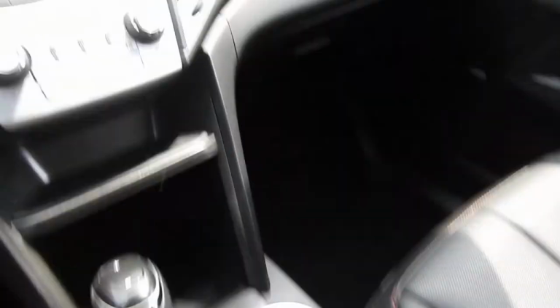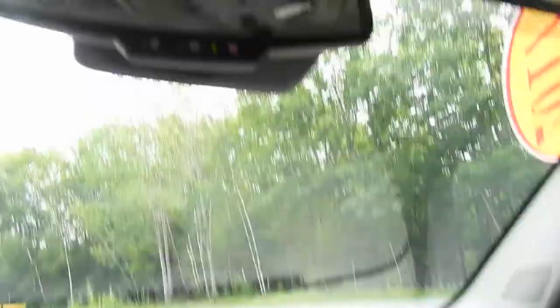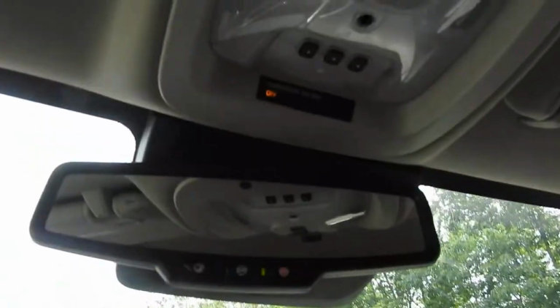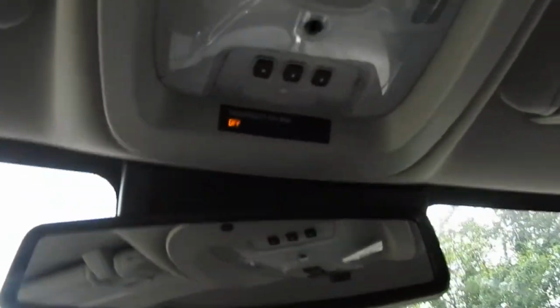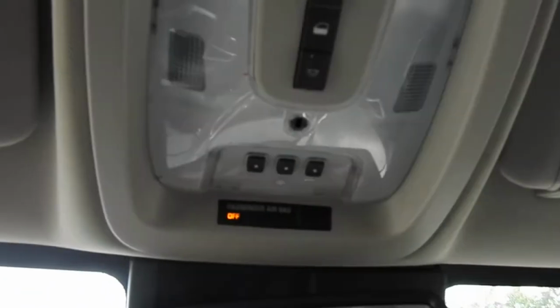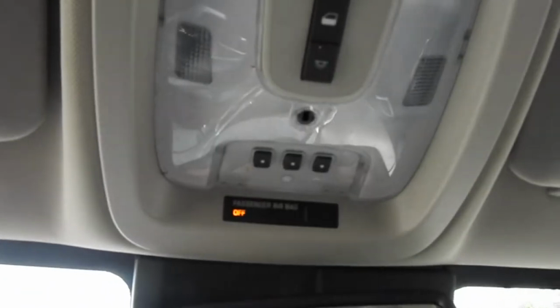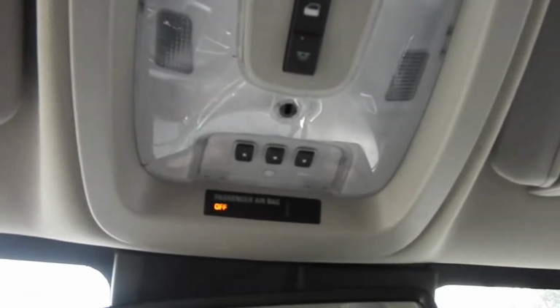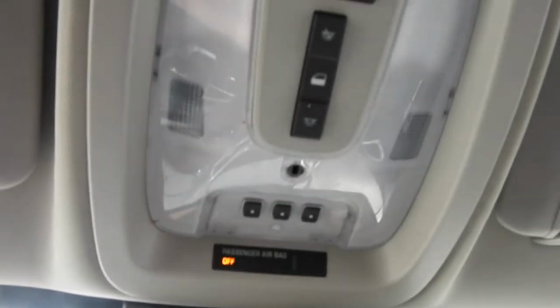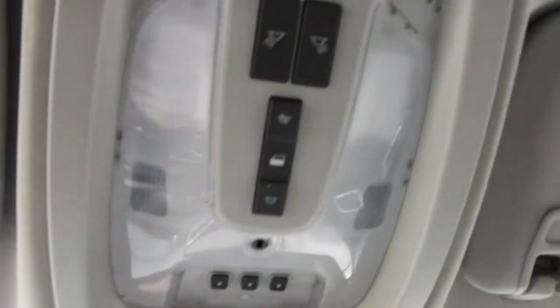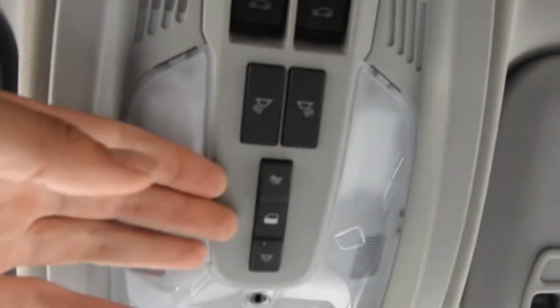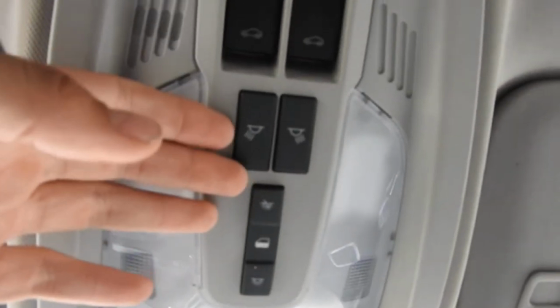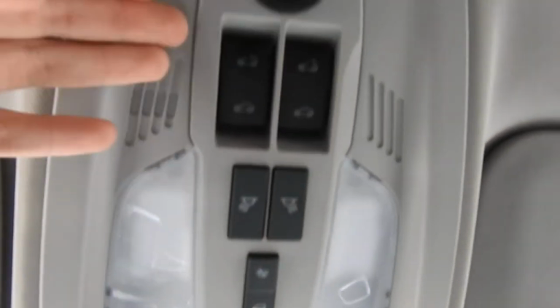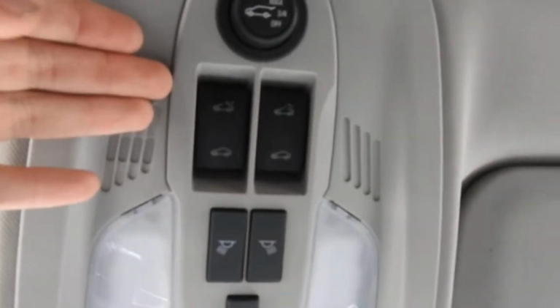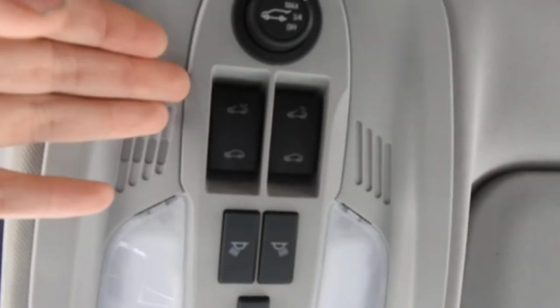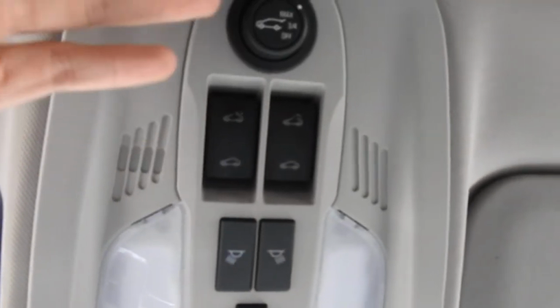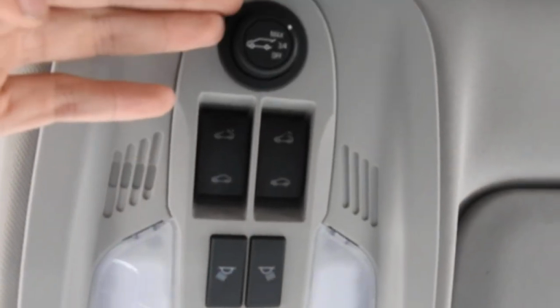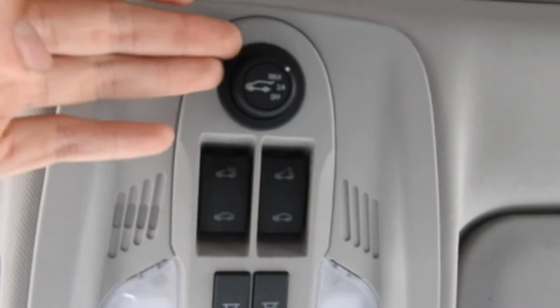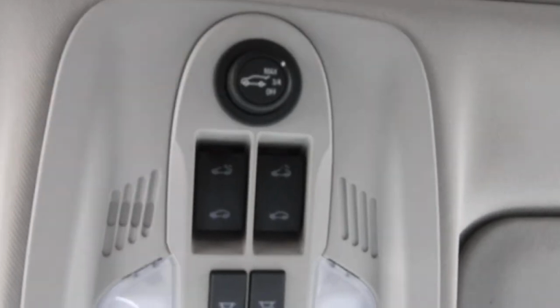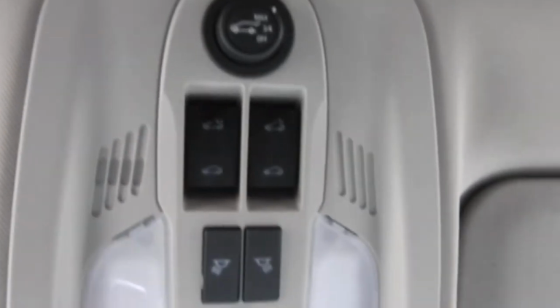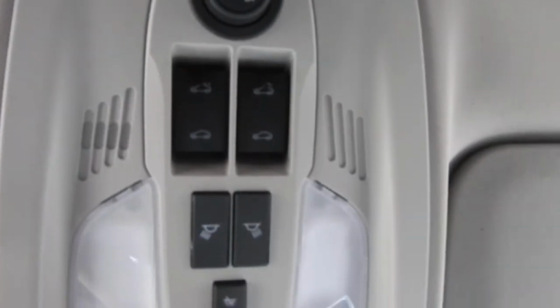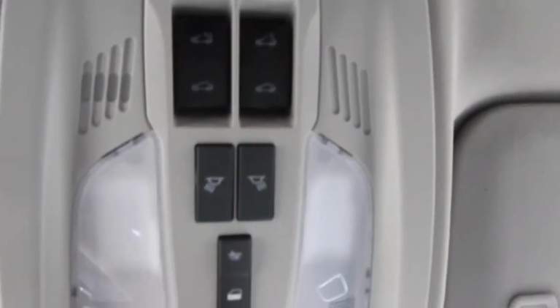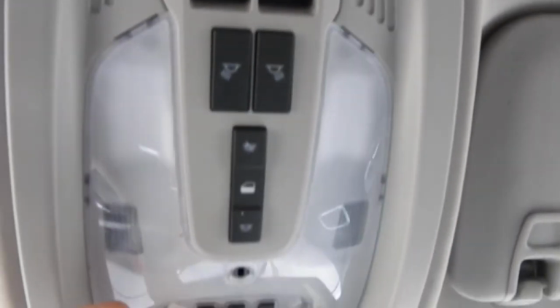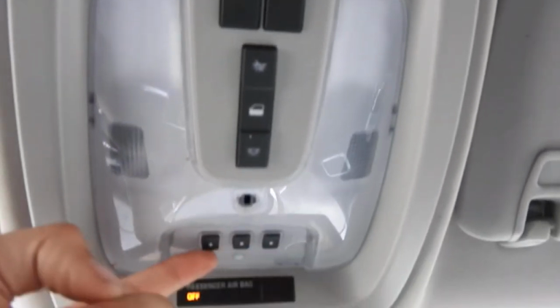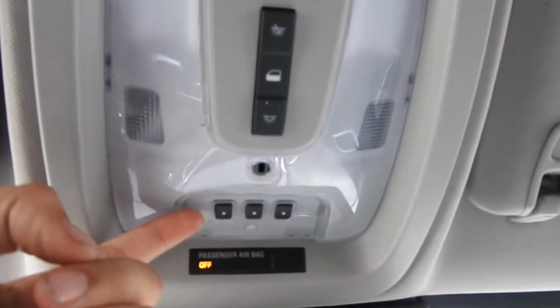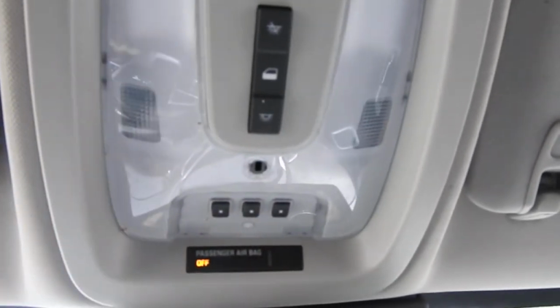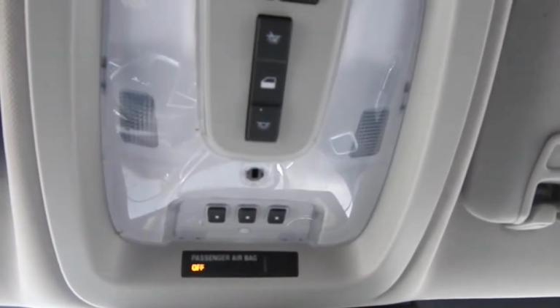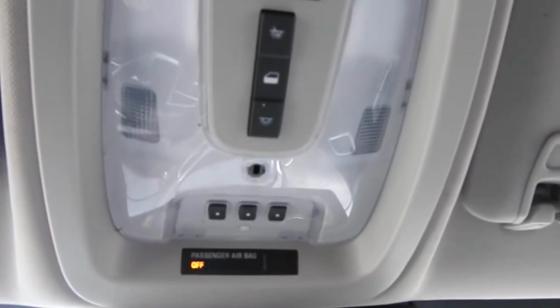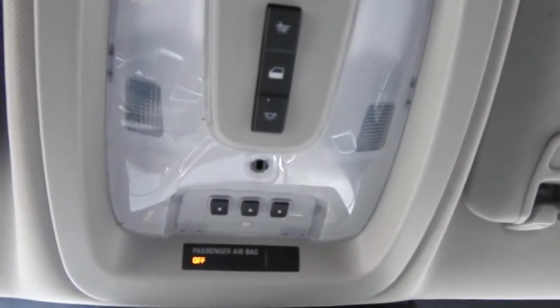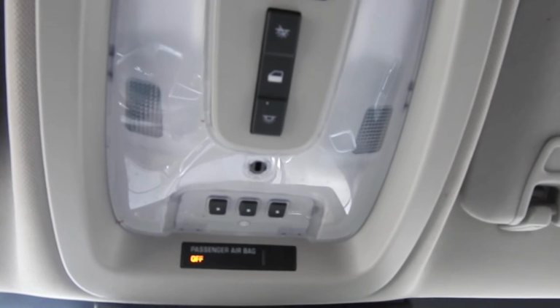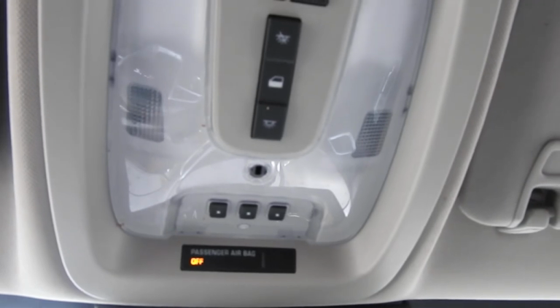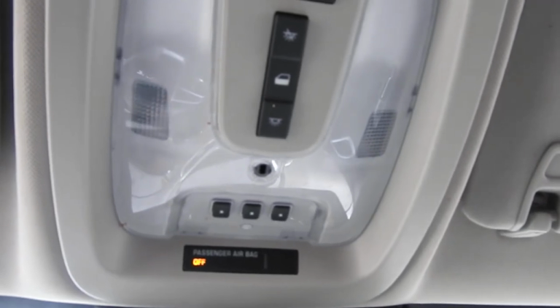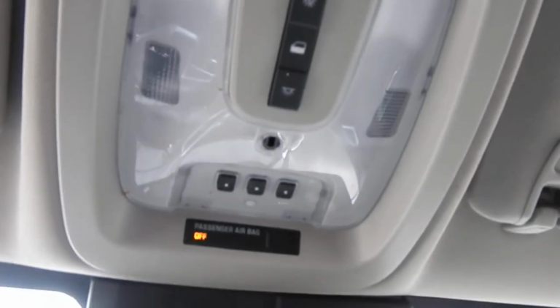Moving up to the roof here, you have some buttons for your interior lighting, power sunroof controls, and your power tailgate right up top. These buttons at the front also allow you to pair up to three different garage door clickers to this Terrain if you so choose.